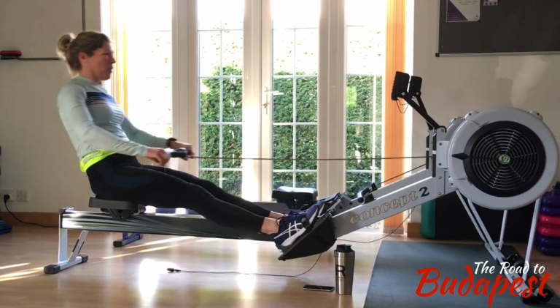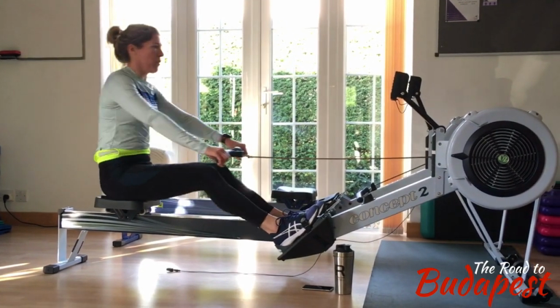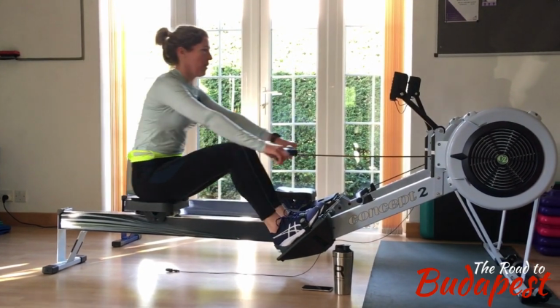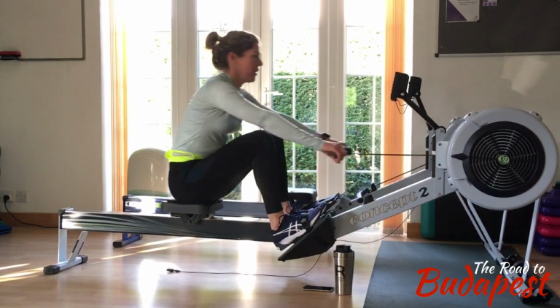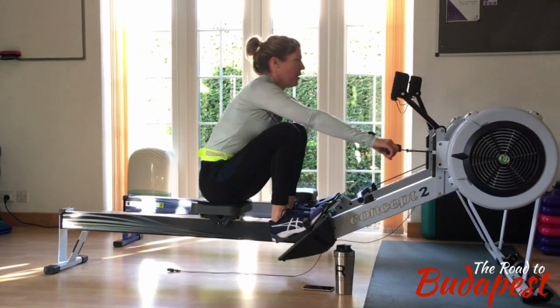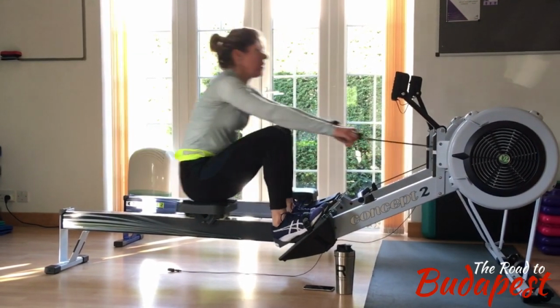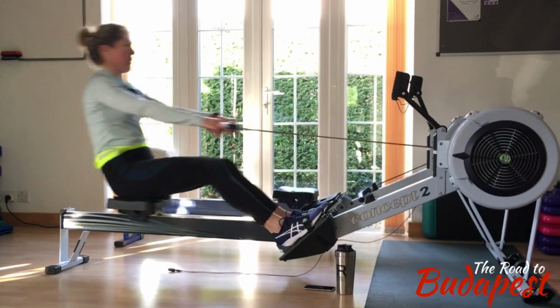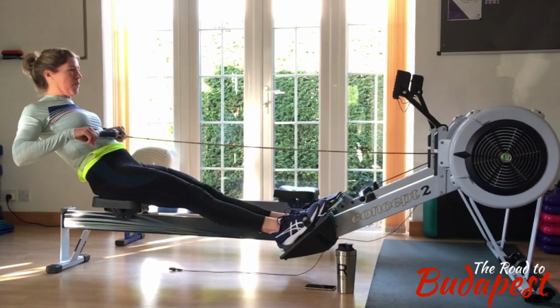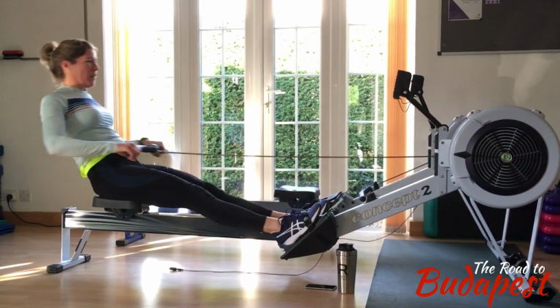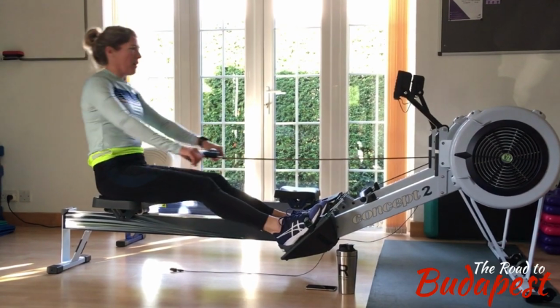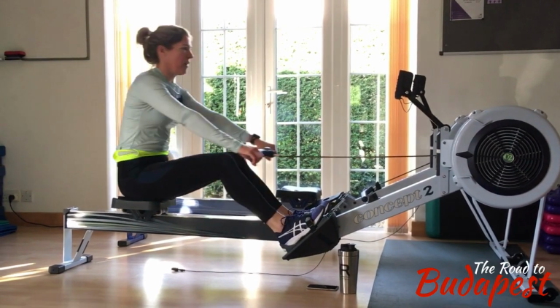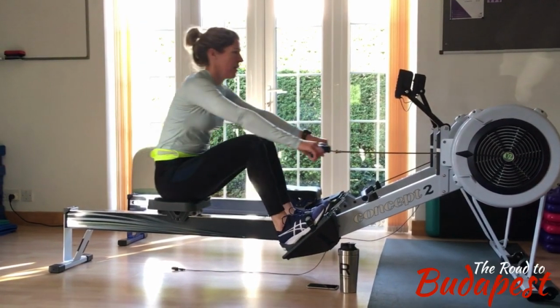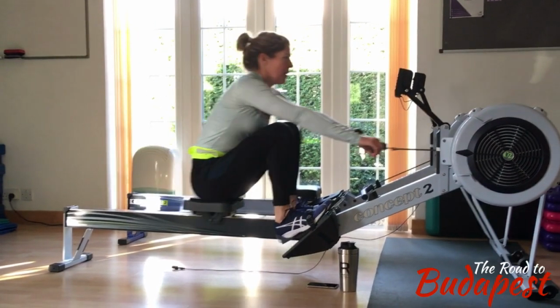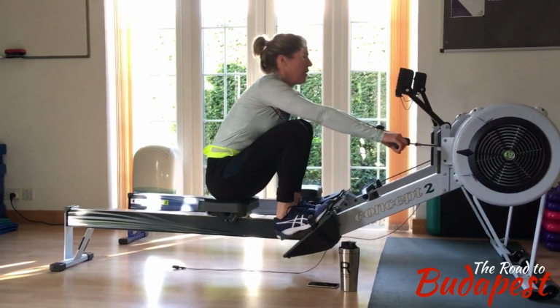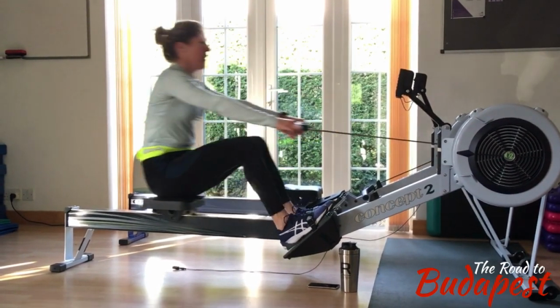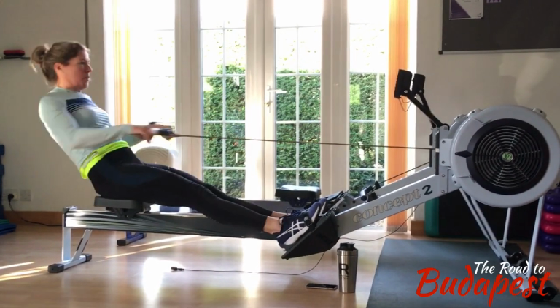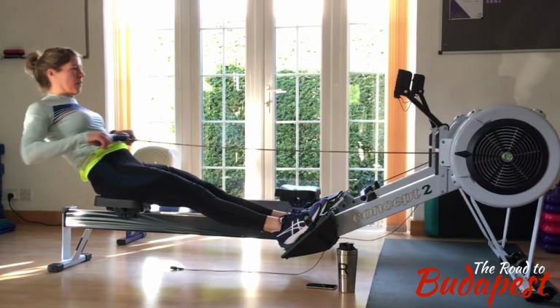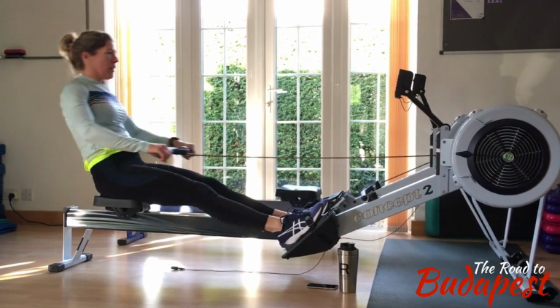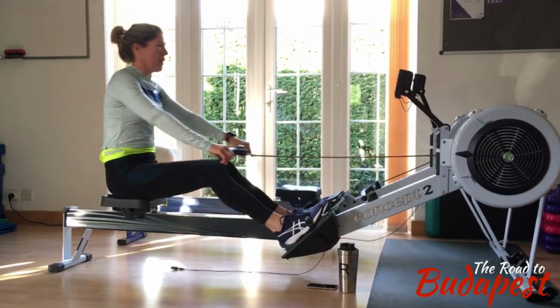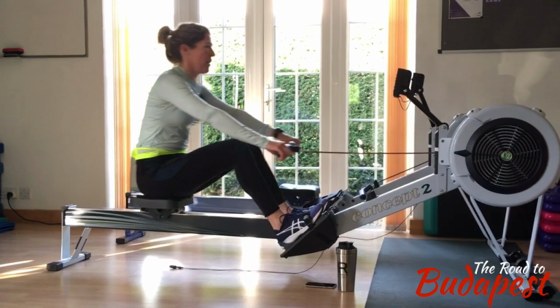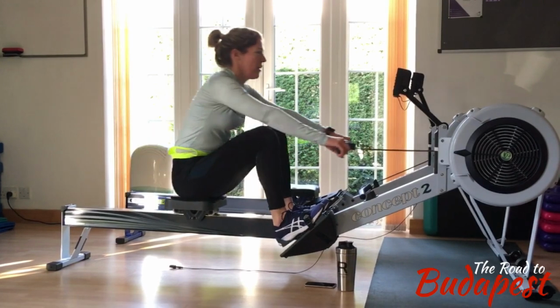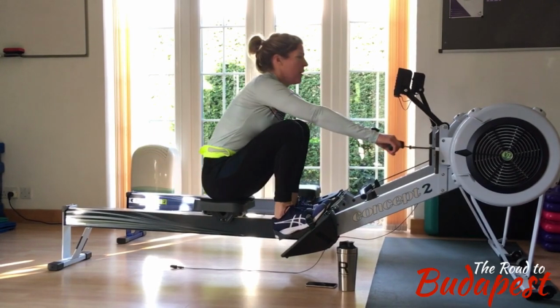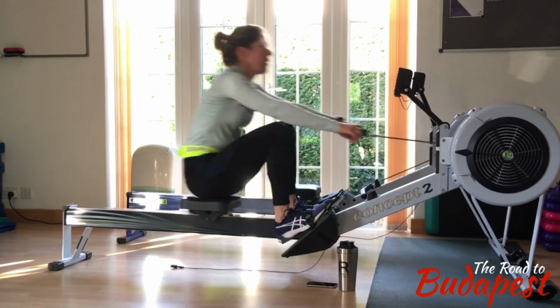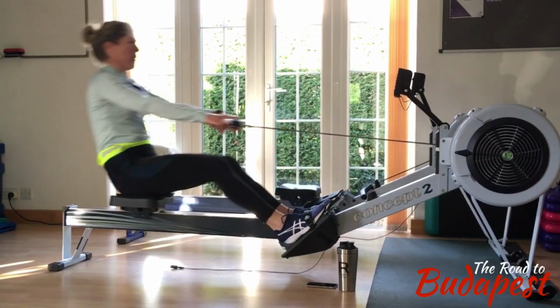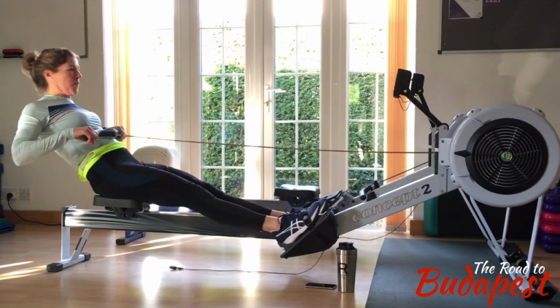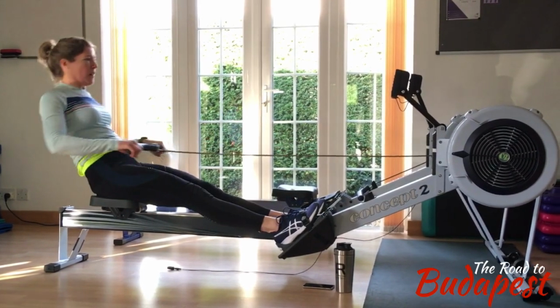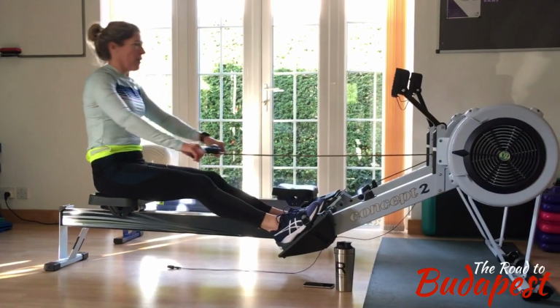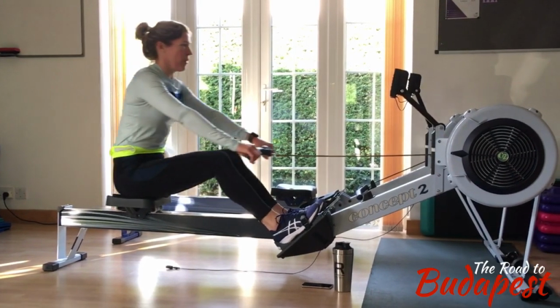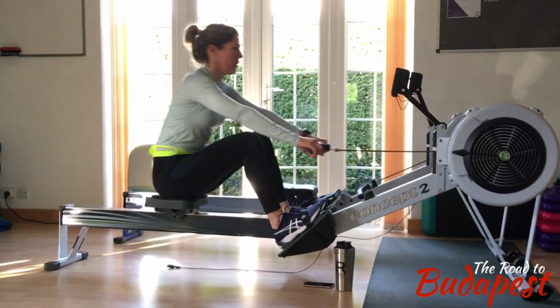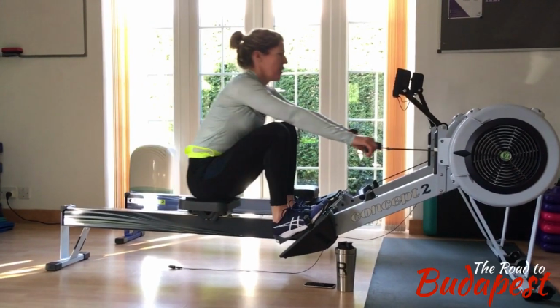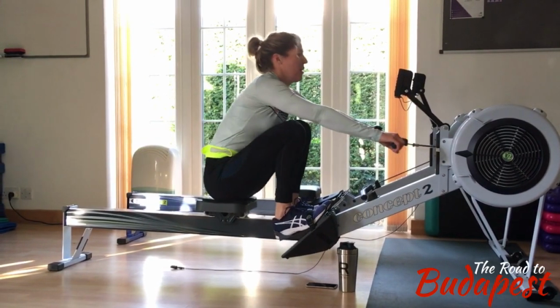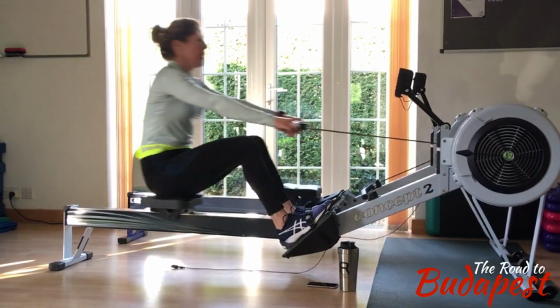And then when the shoulders have almost completed their swing, you need to finish it off with quite a punchy draw with that arm just to send the boat on — and in this case the flywheel.